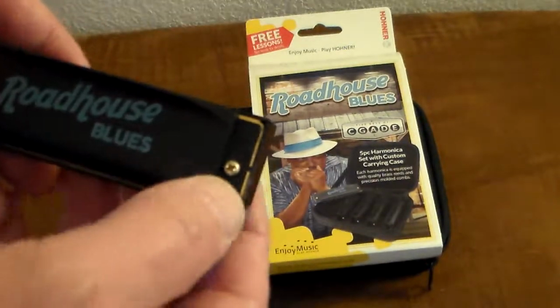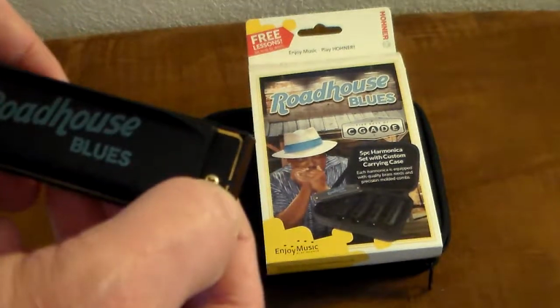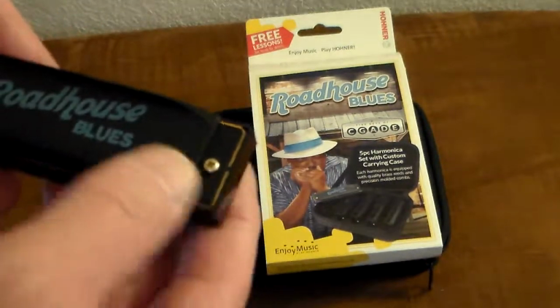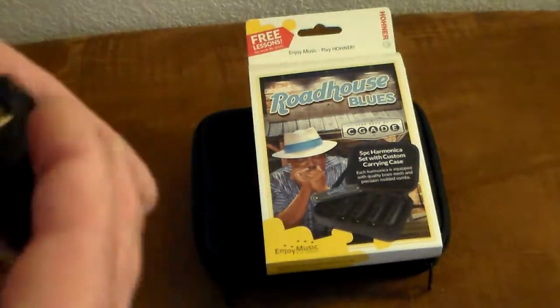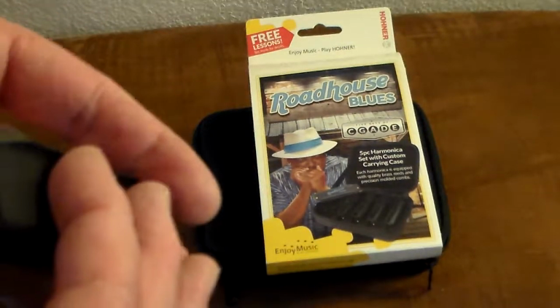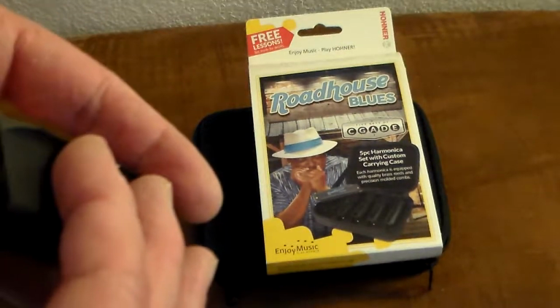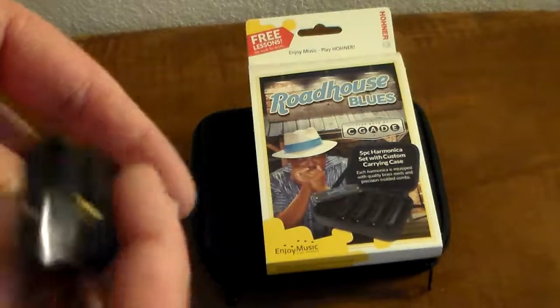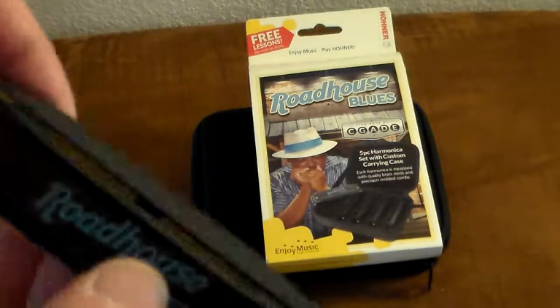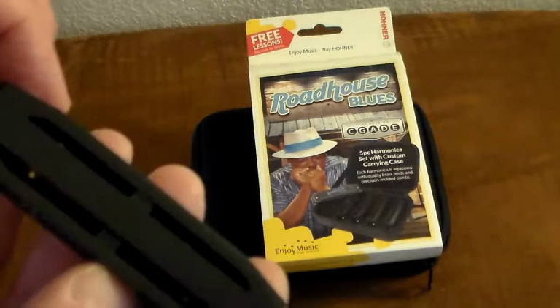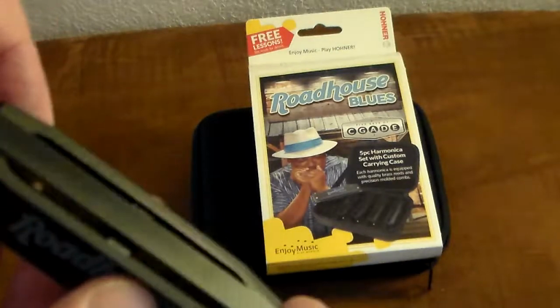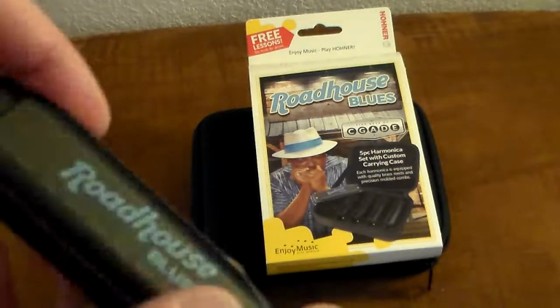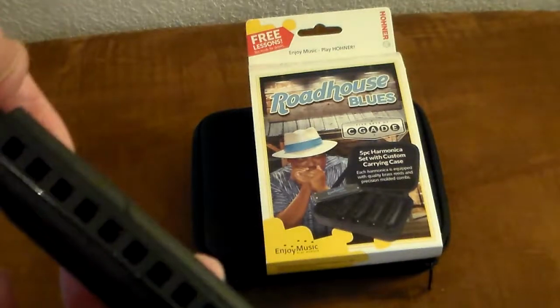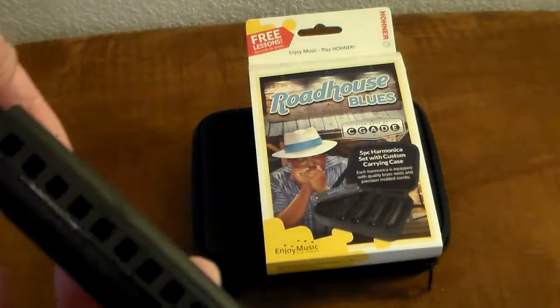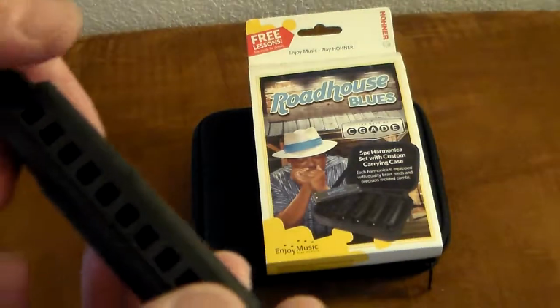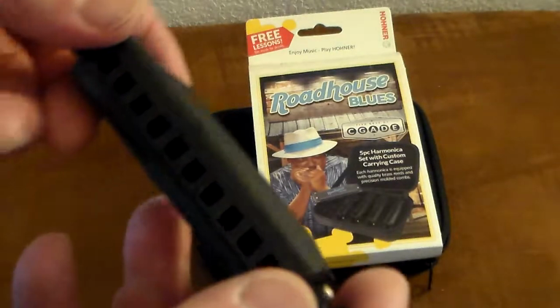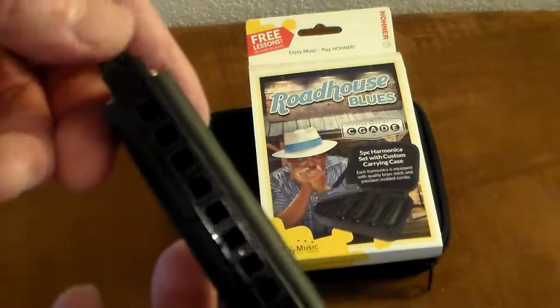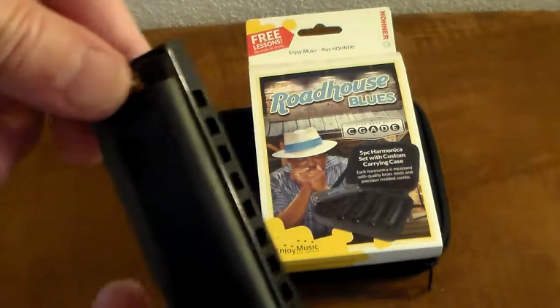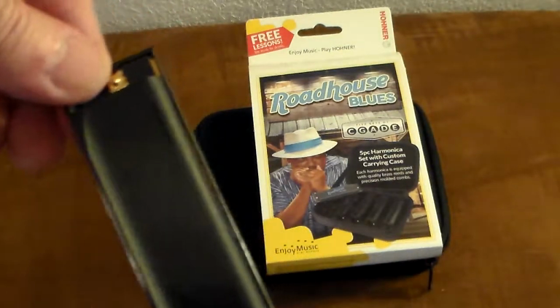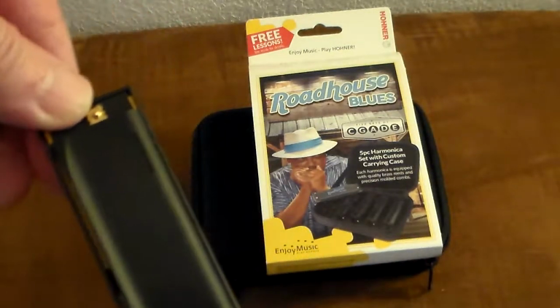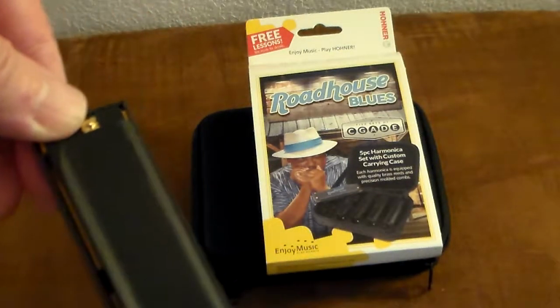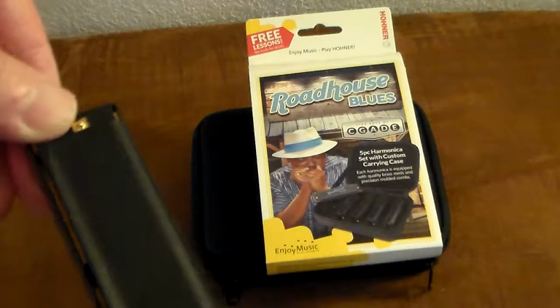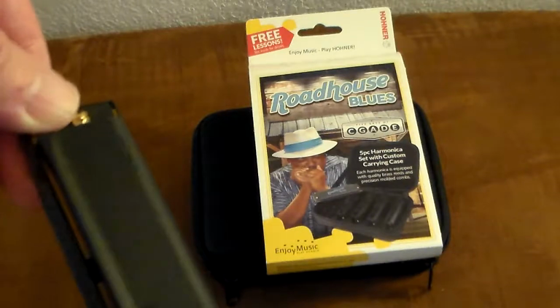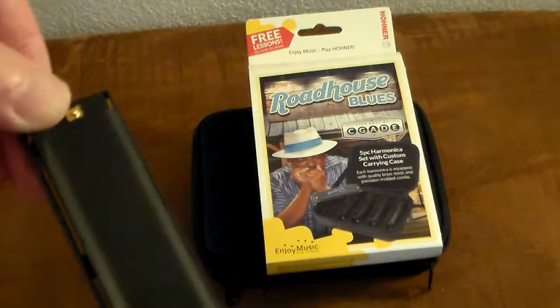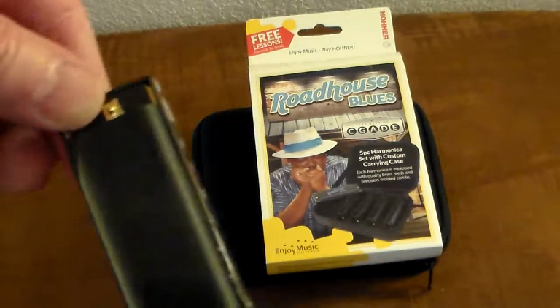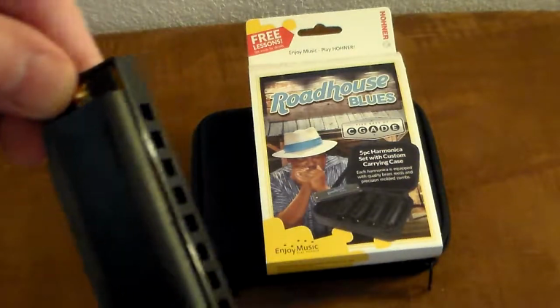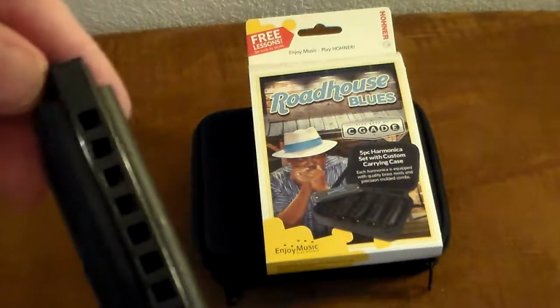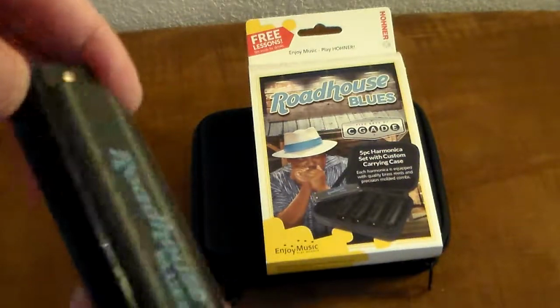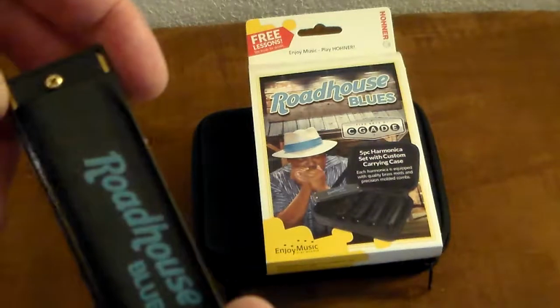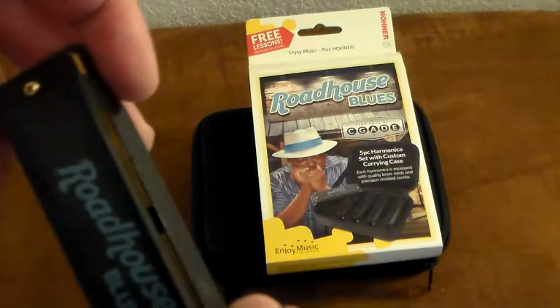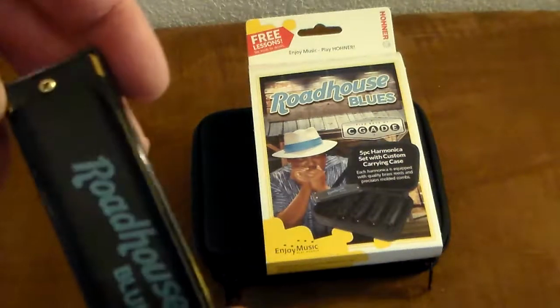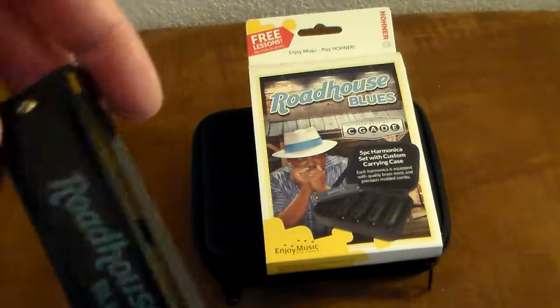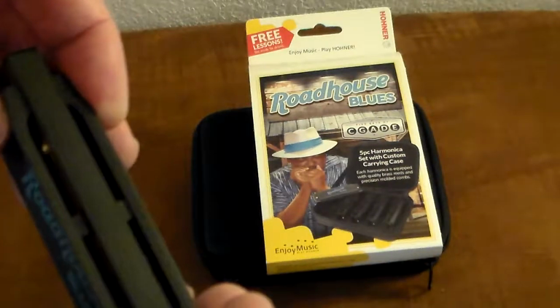These are screwed on — they don't have those stupid little rivets. So if something was to happen to it, you could actually dismantle it and clean it out or whatever. Sounds great.